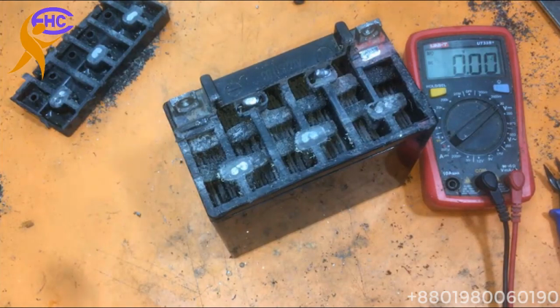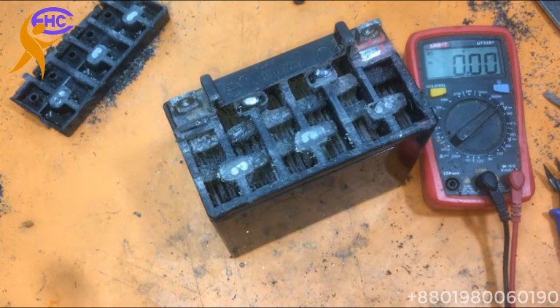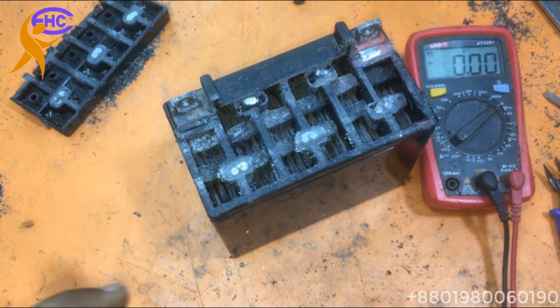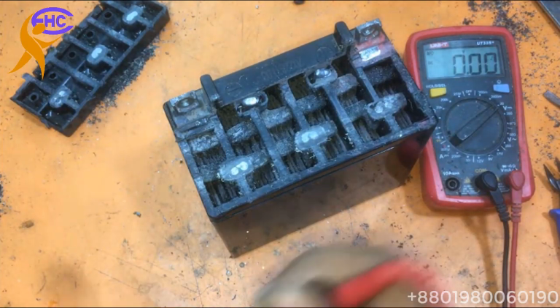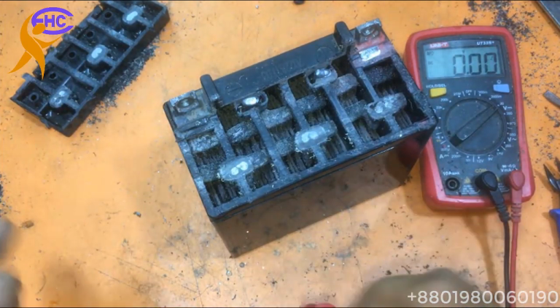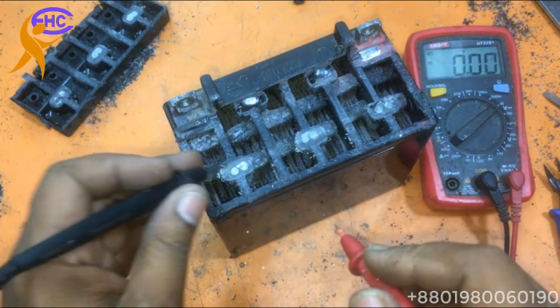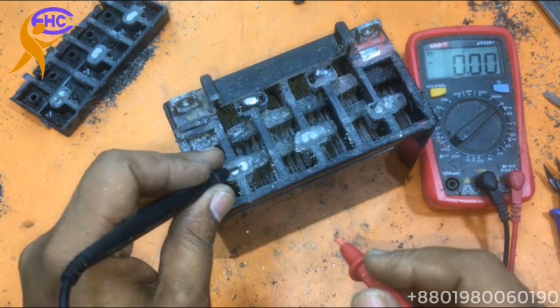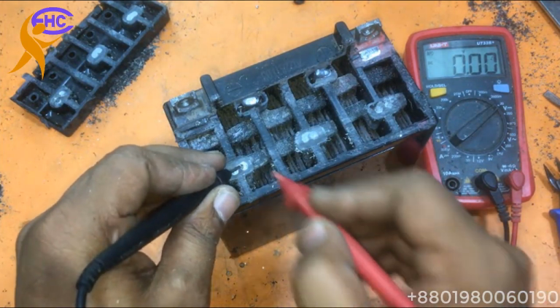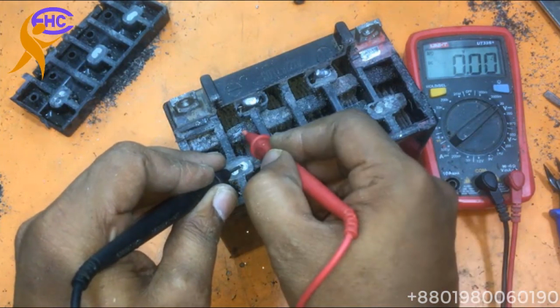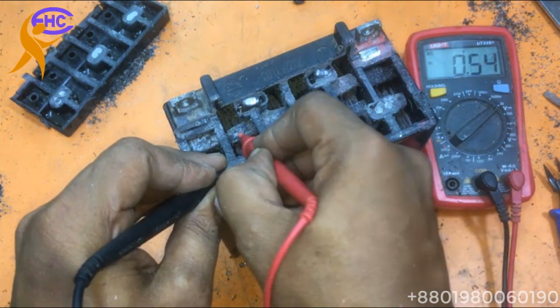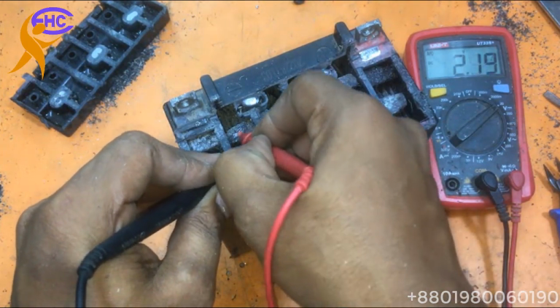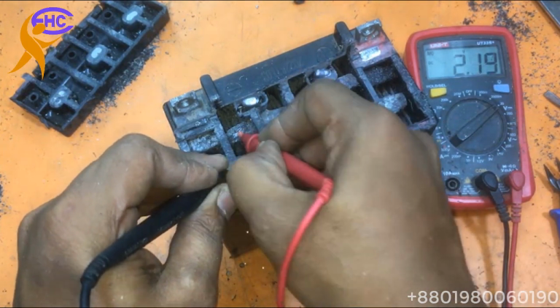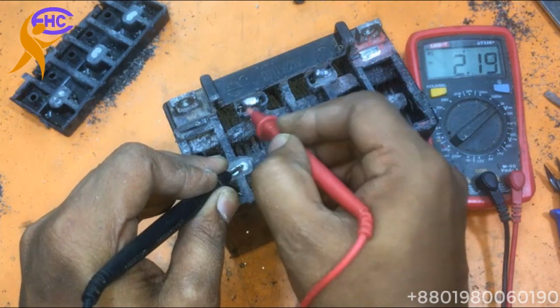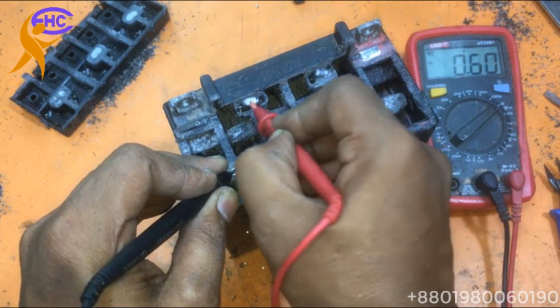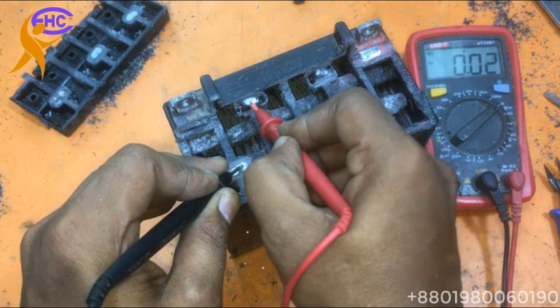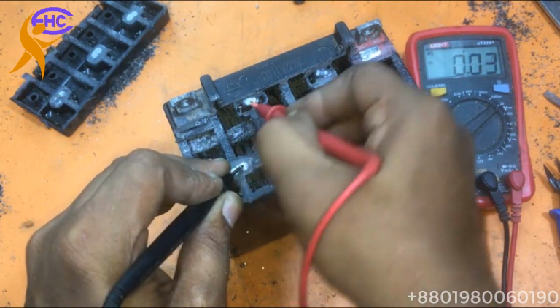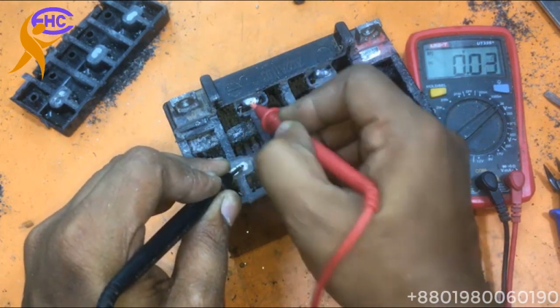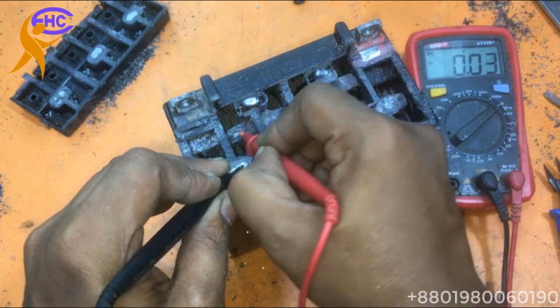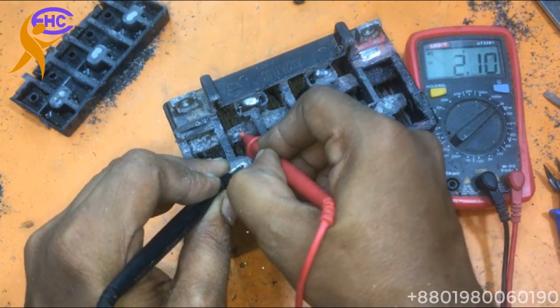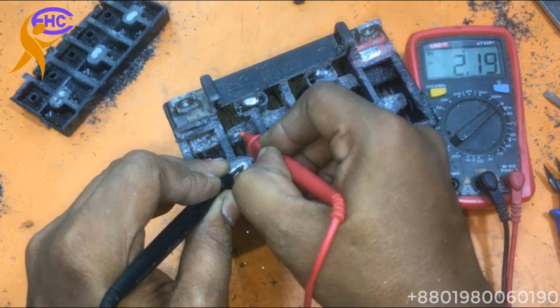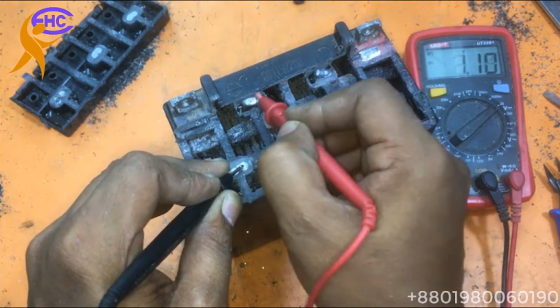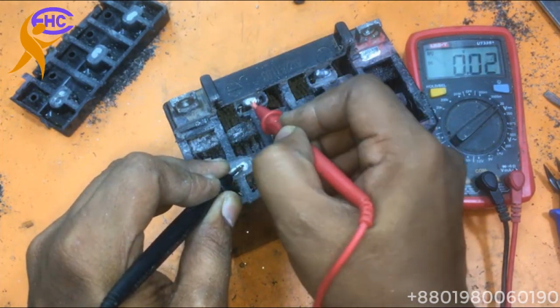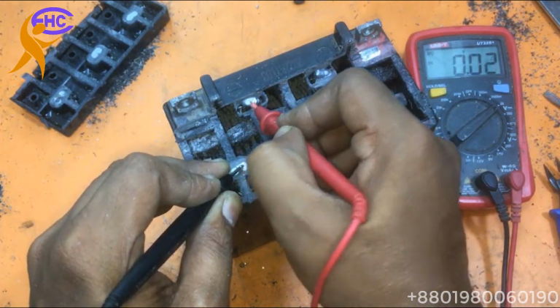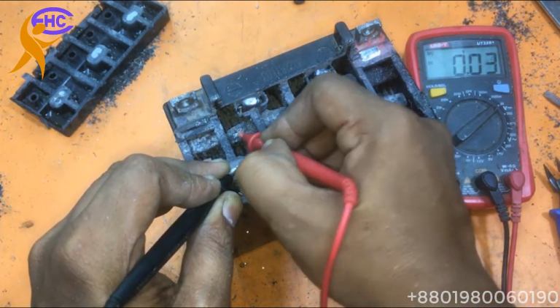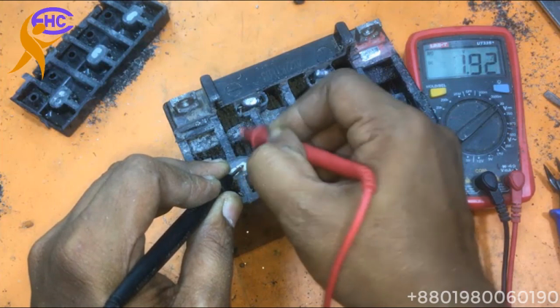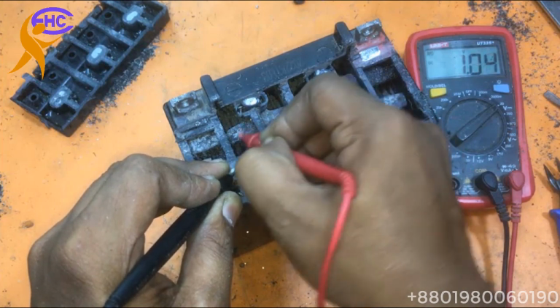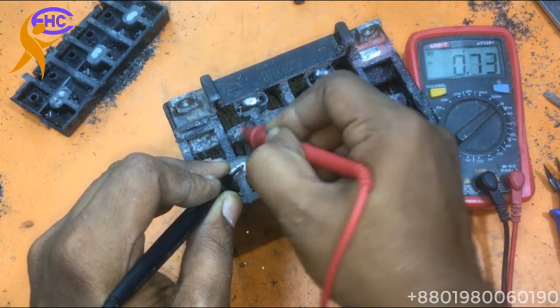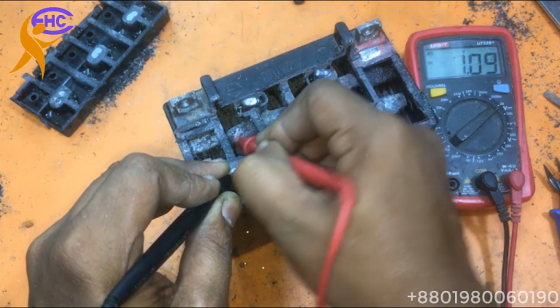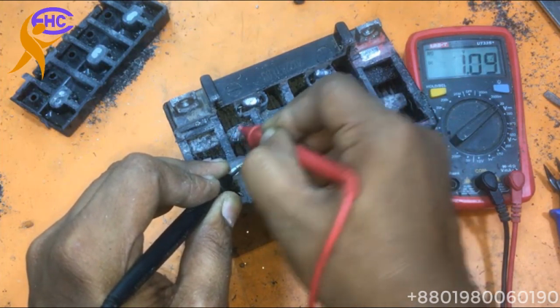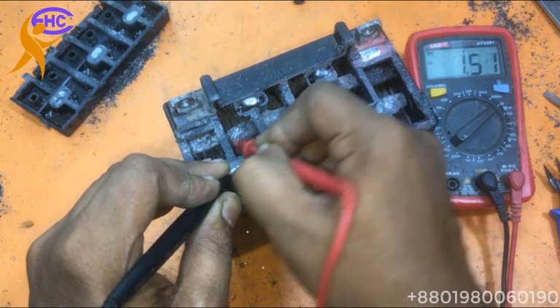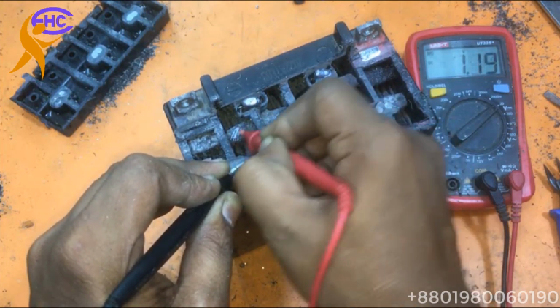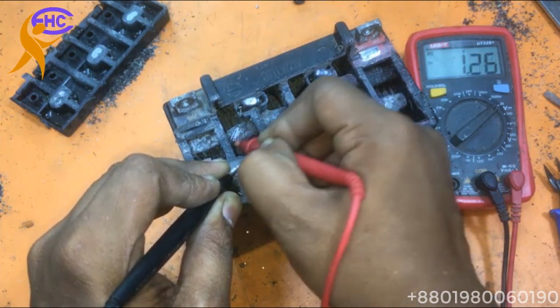Connector — now I'm checking. The connector got voltage. That means the connector has a problem. The cell got voltage, that means the connector has a problem.